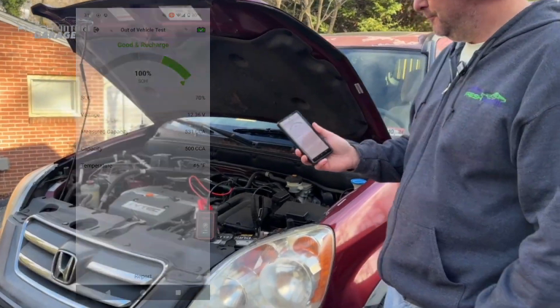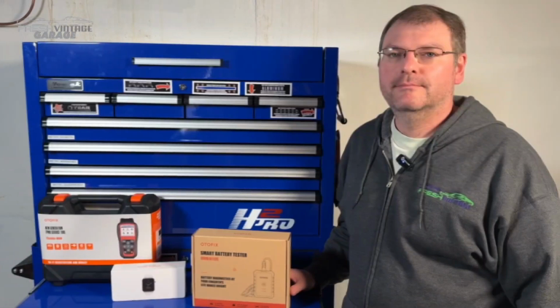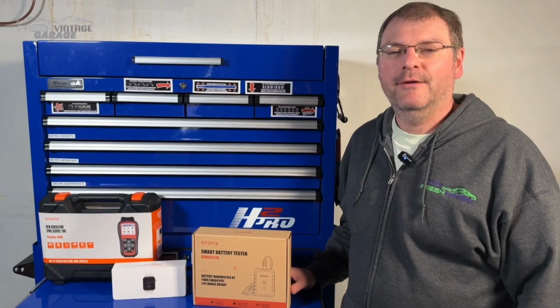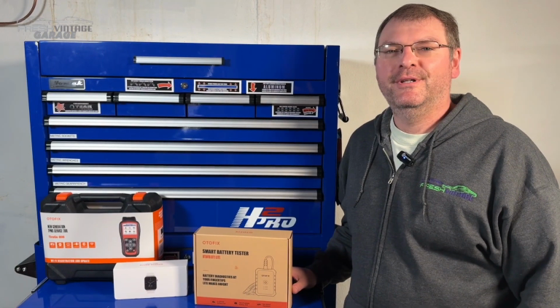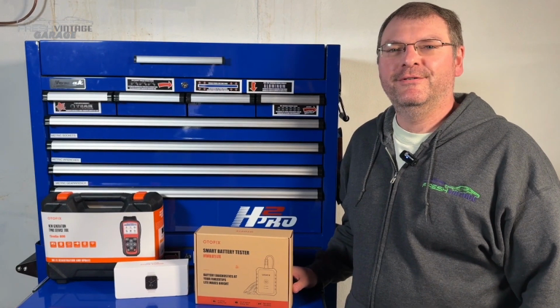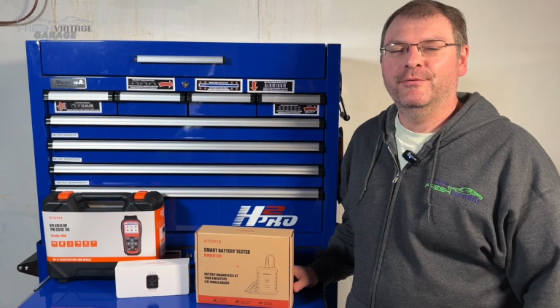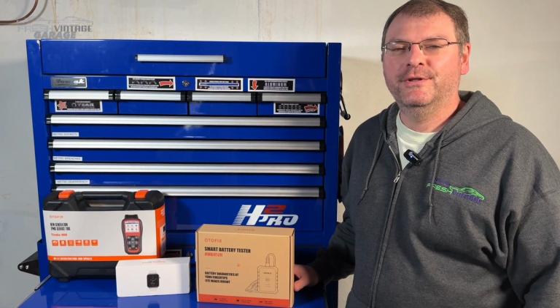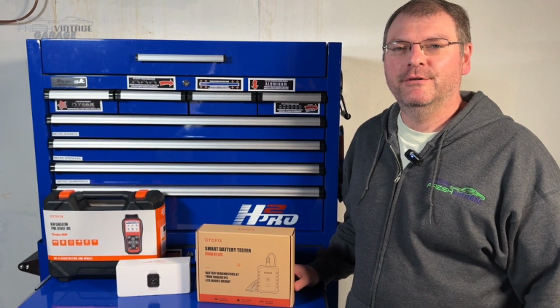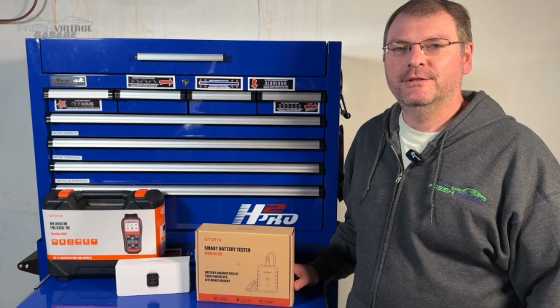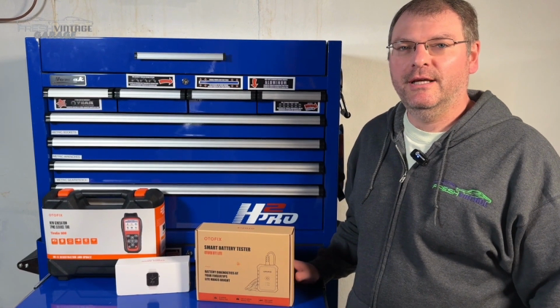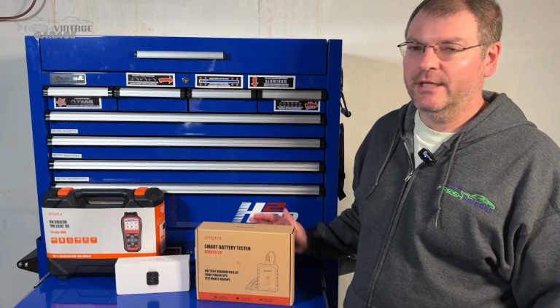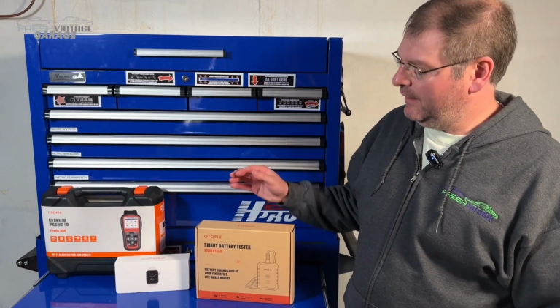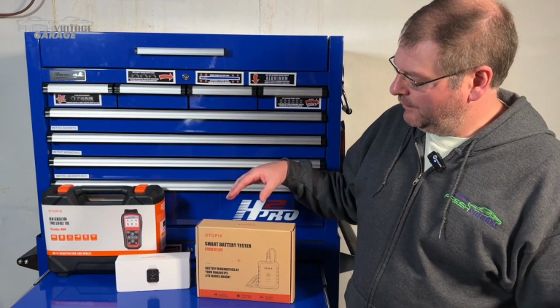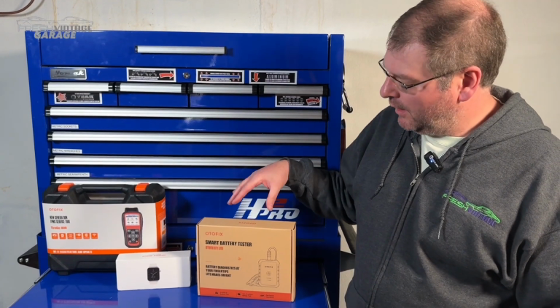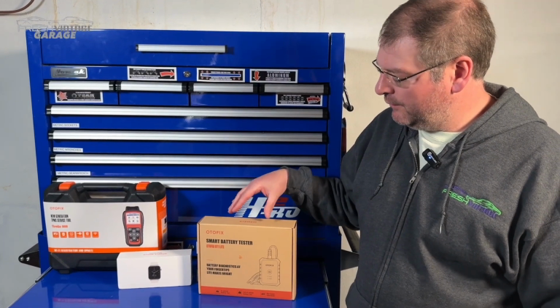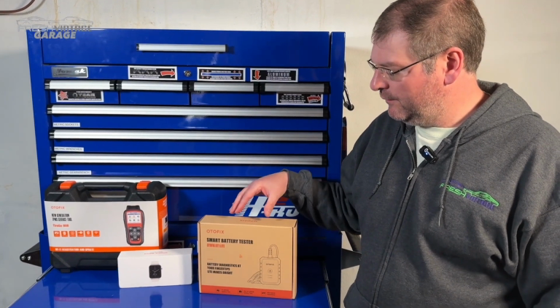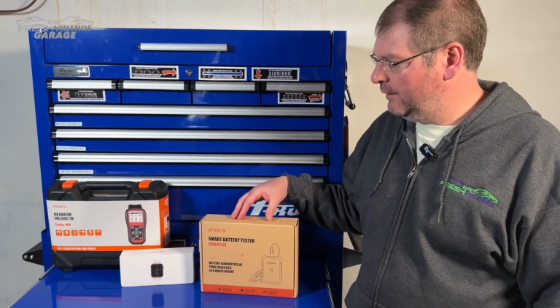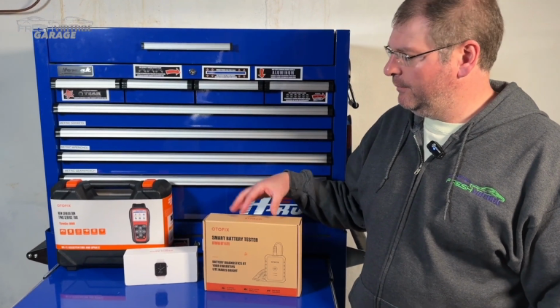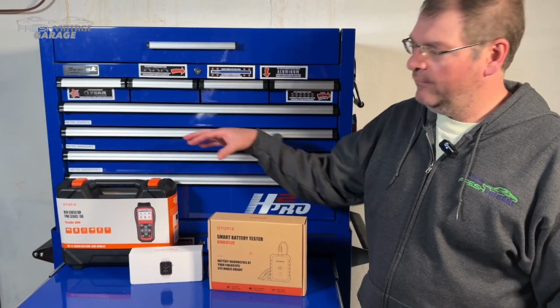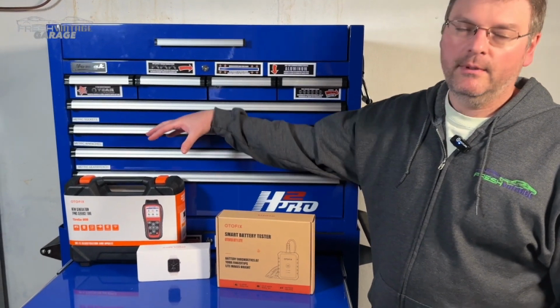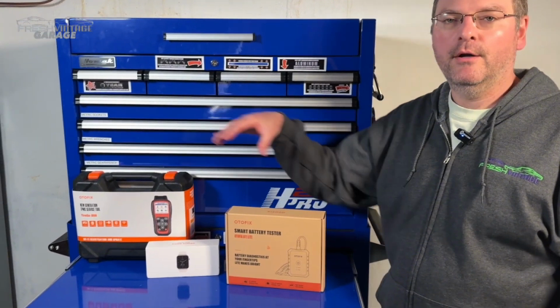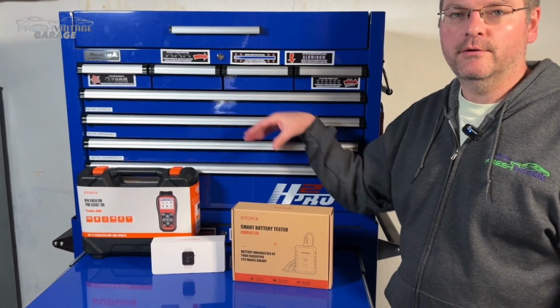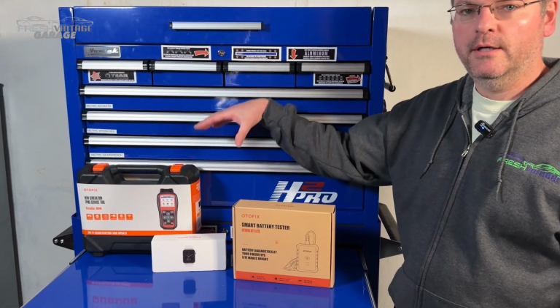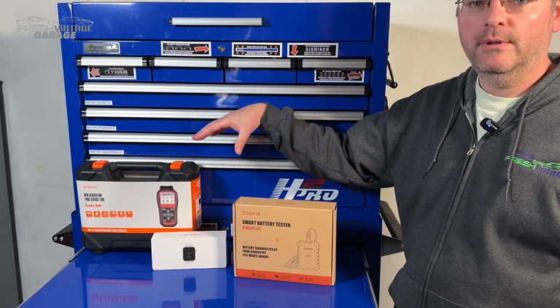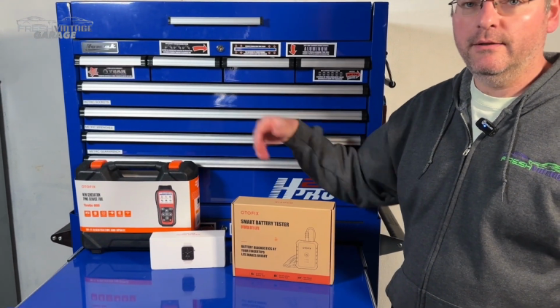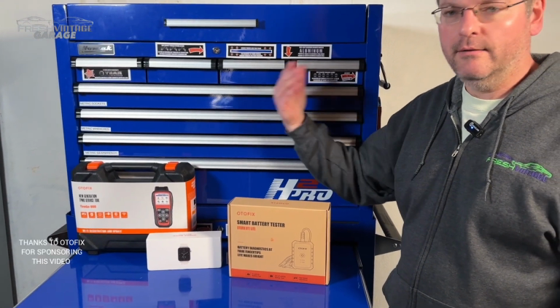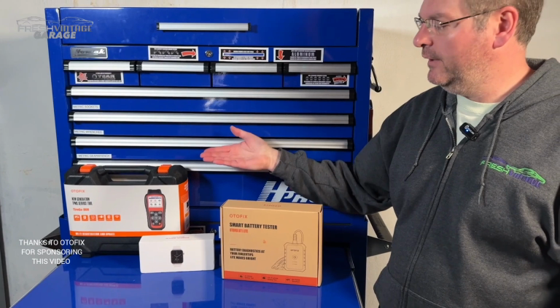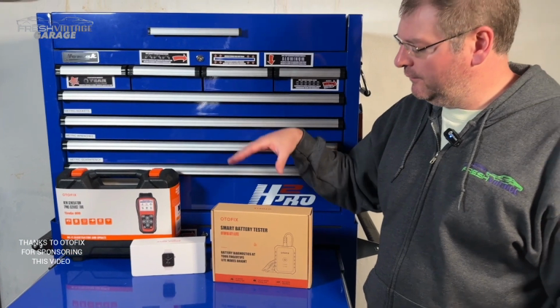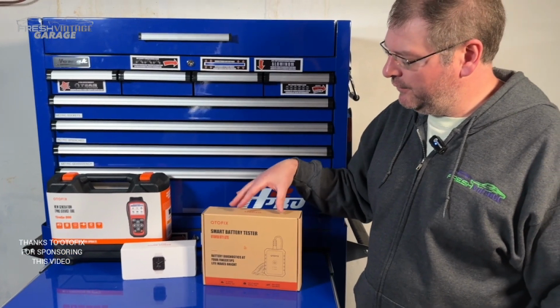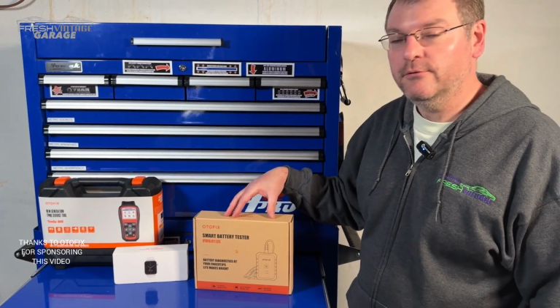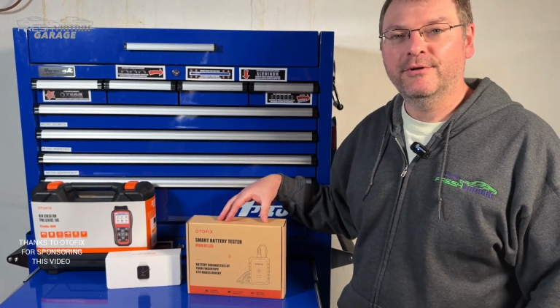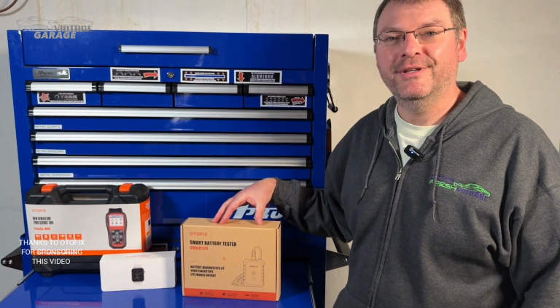Hey everyone, this is Tom with Fresh Vintage Garage. Today we're checking out a new AutoFix unit from the family of AutoFix products. We'd like to thank them for sending this over and sponsoring this video.